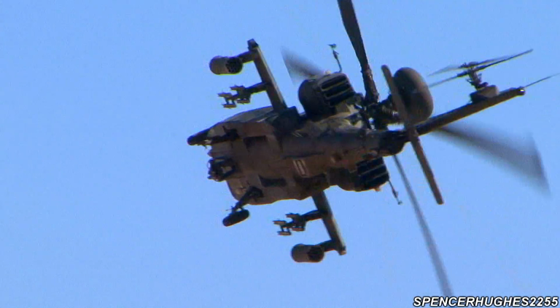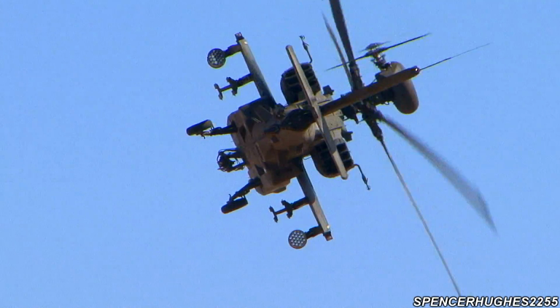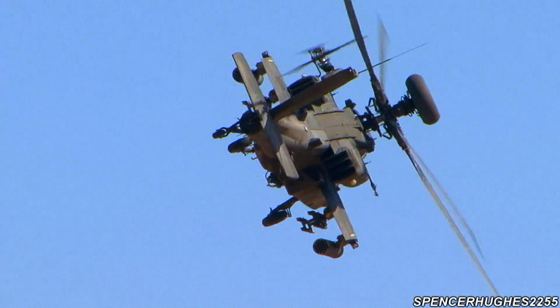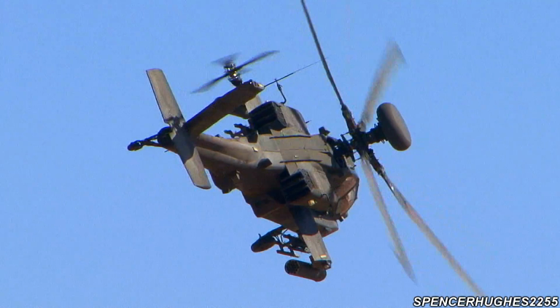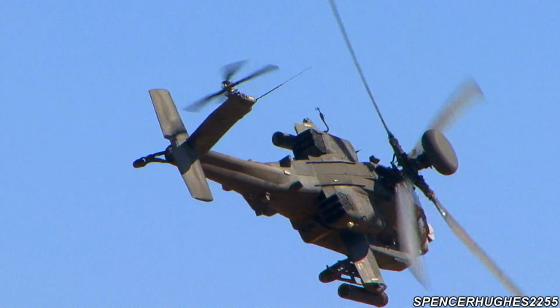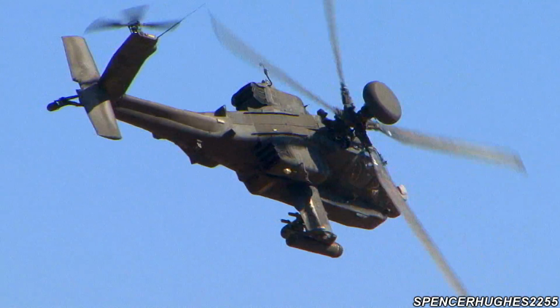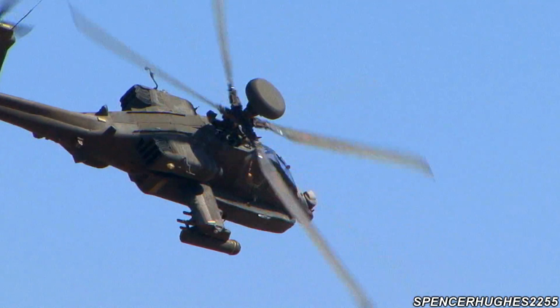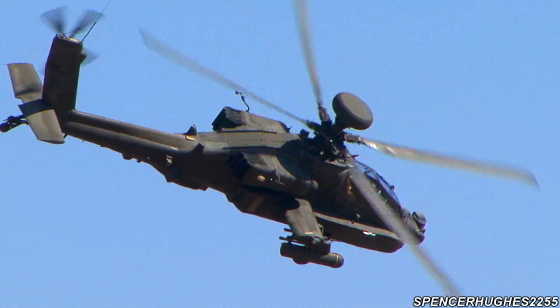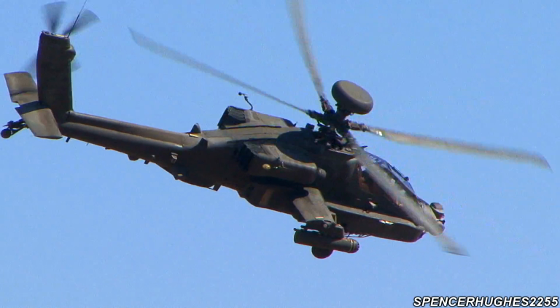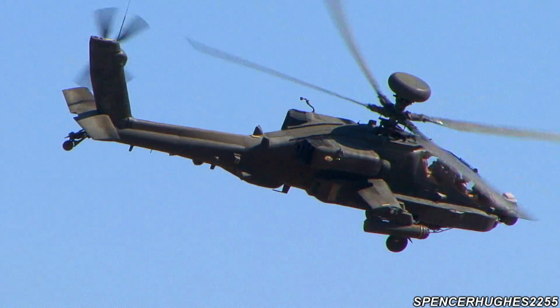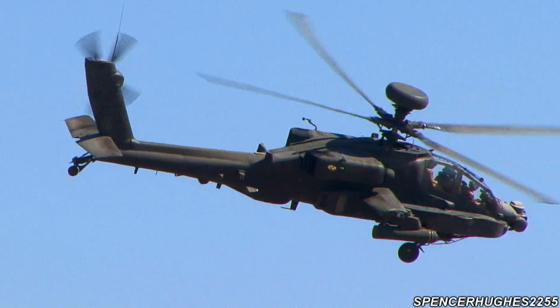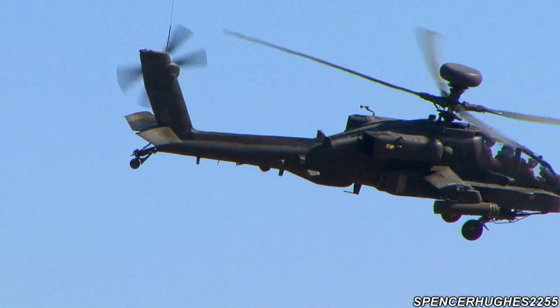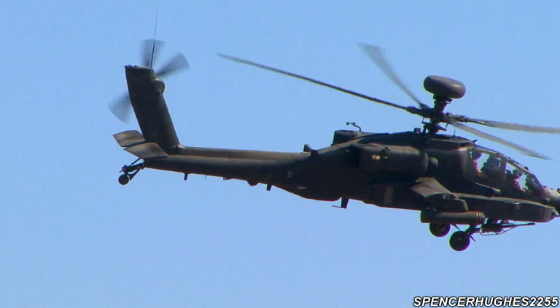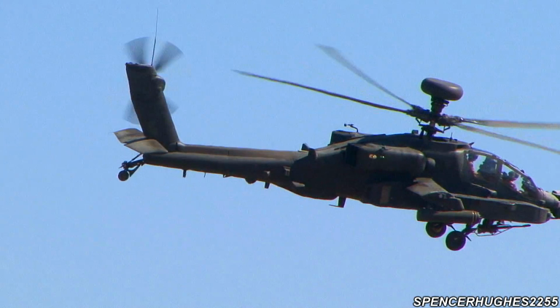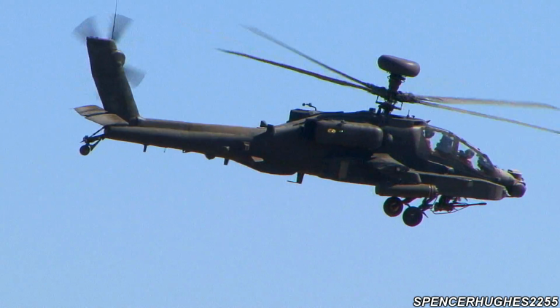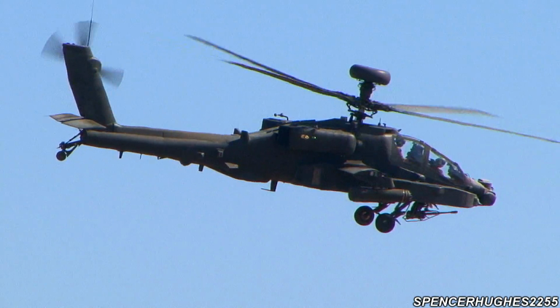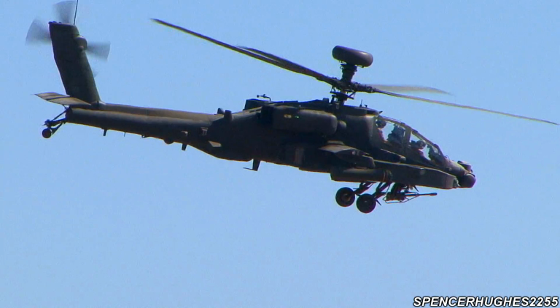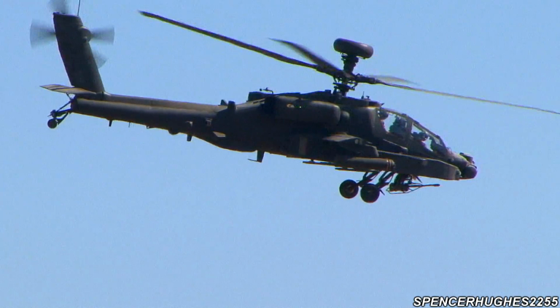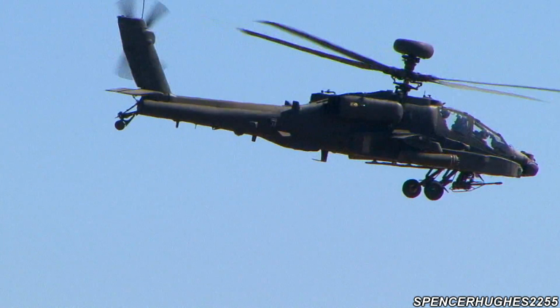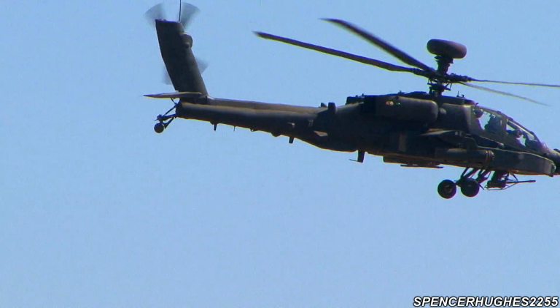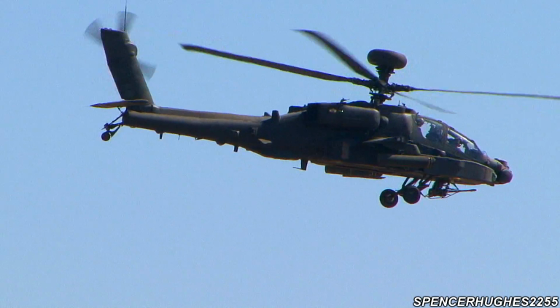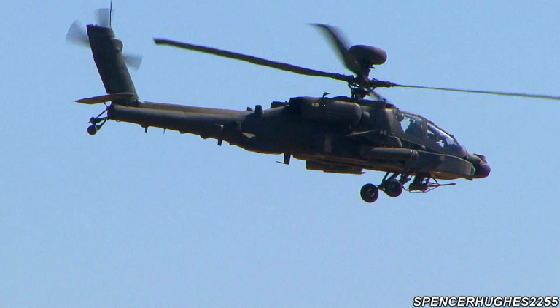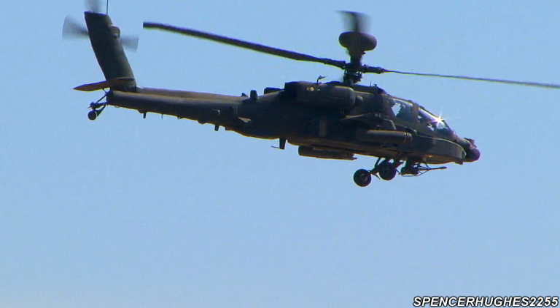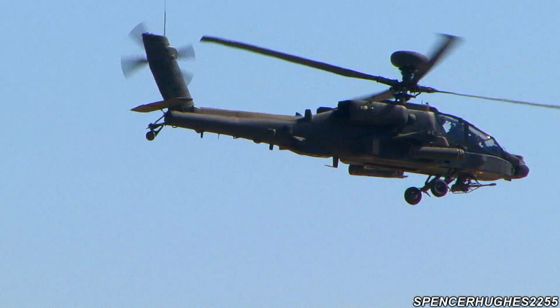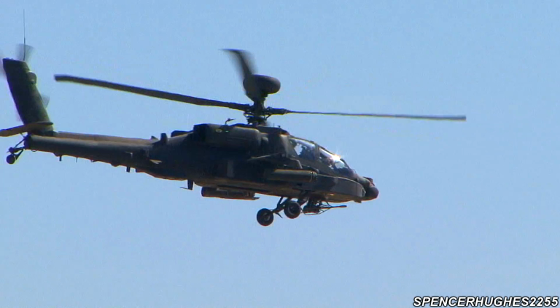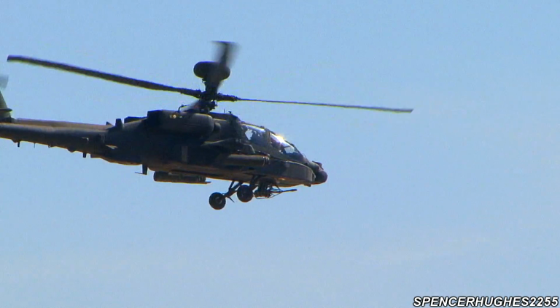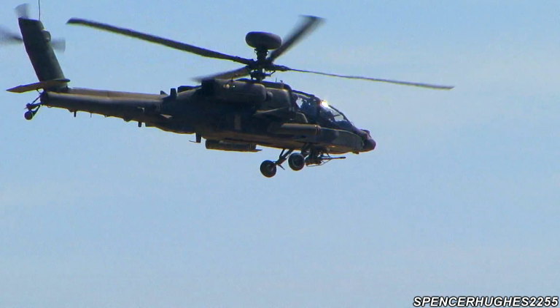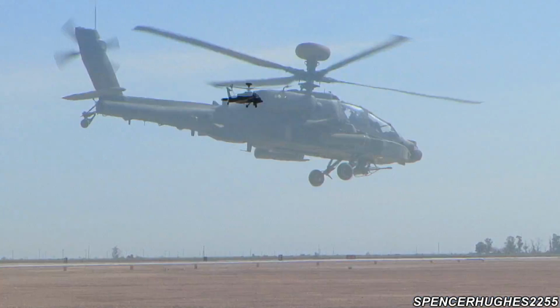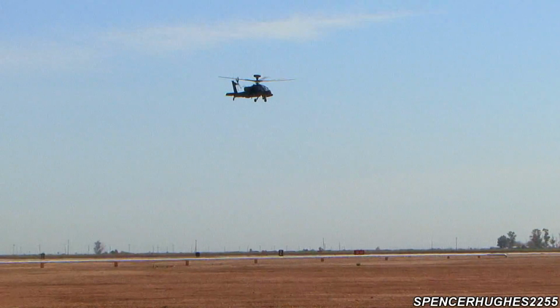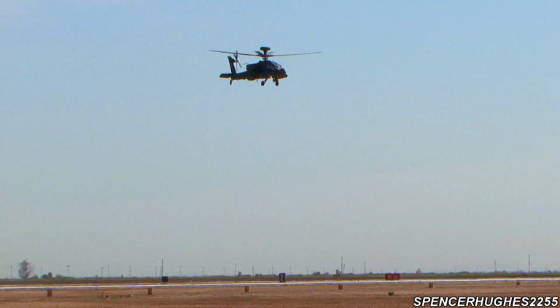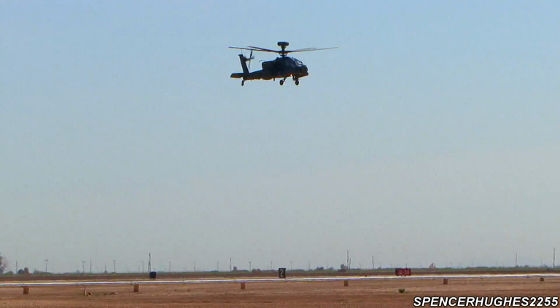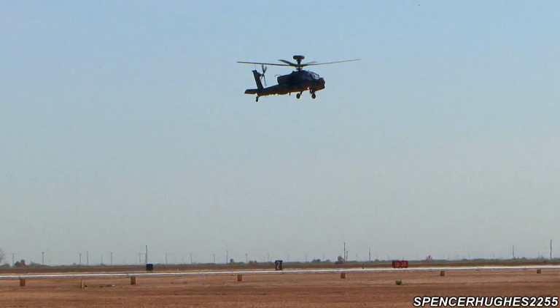The pilot wears a monocle on their helmet that is slaved to the Hellfire missiles and primarily to the chain gun. So wherever the pilot looks when they activate the gun, the gun will slew to that target.